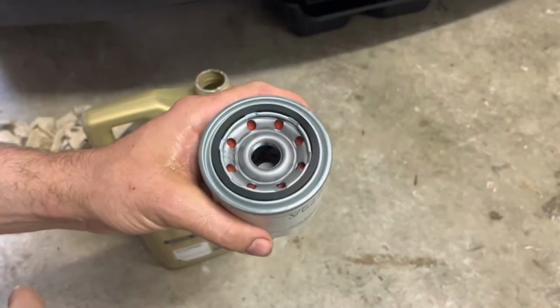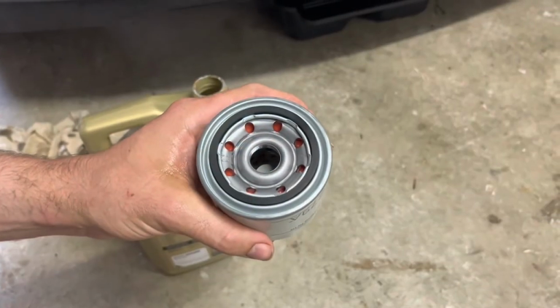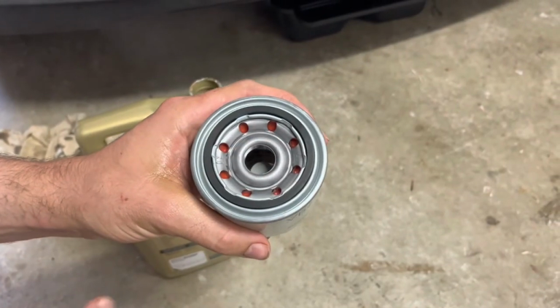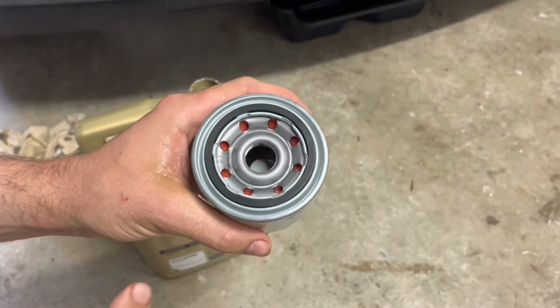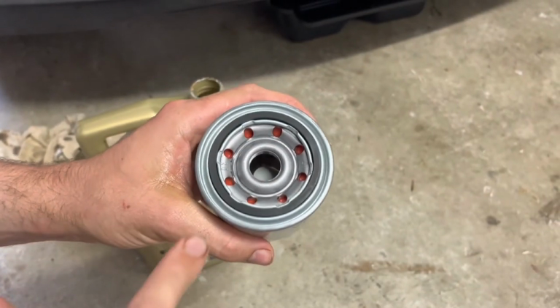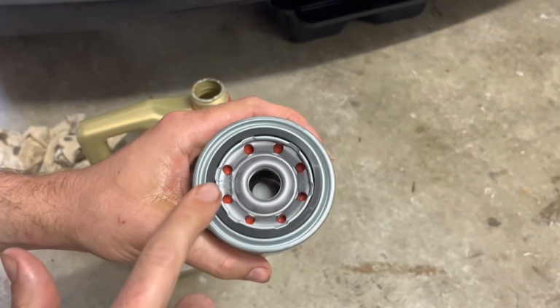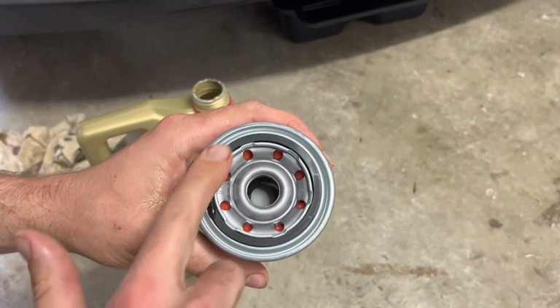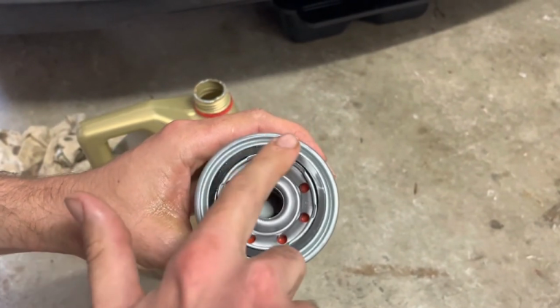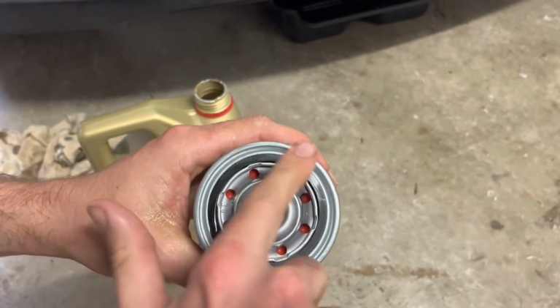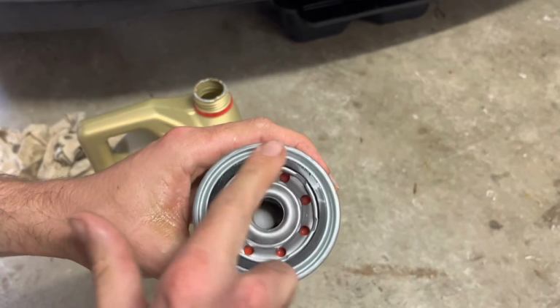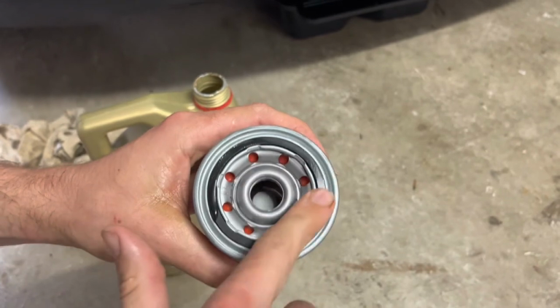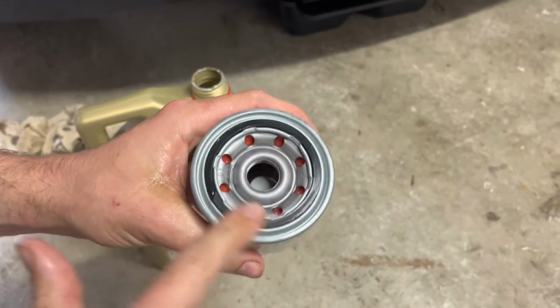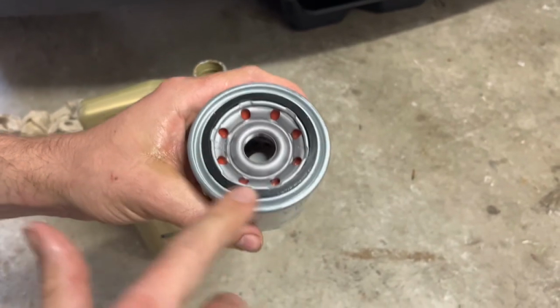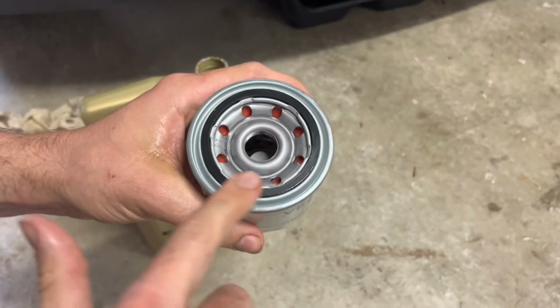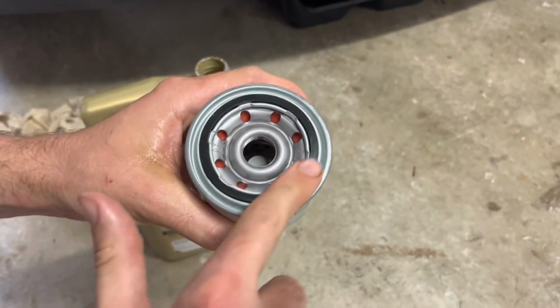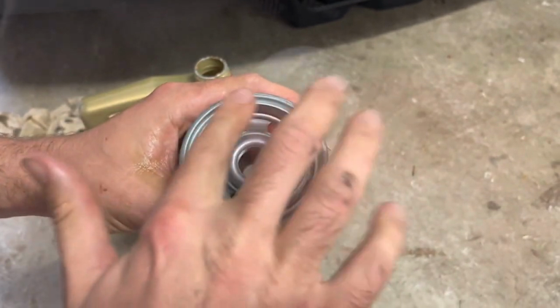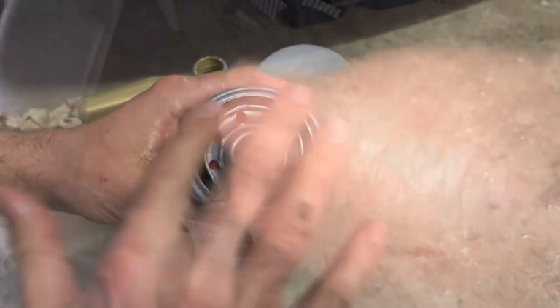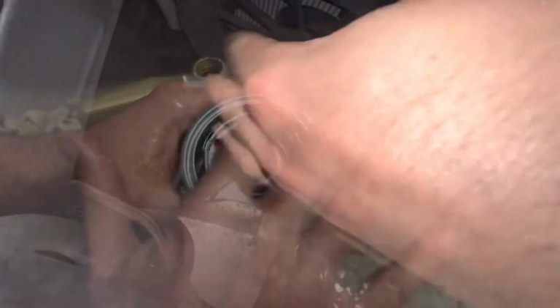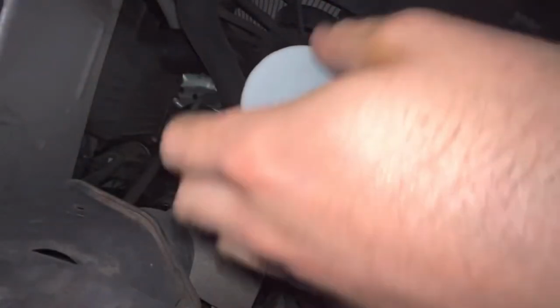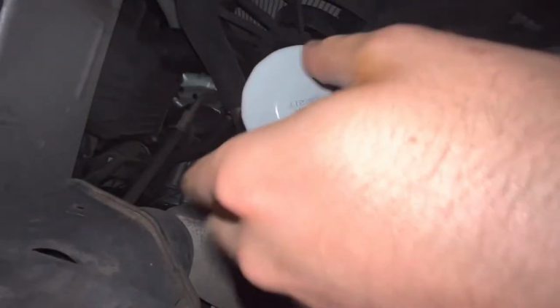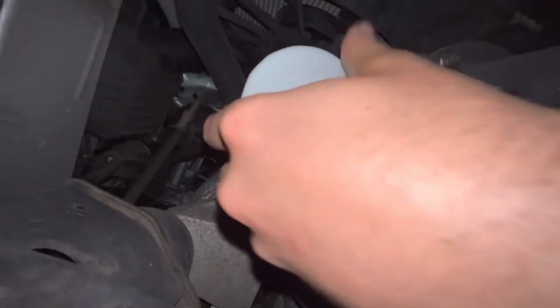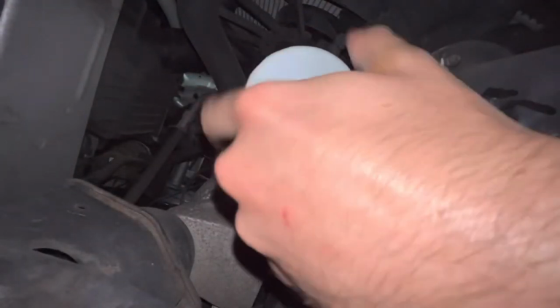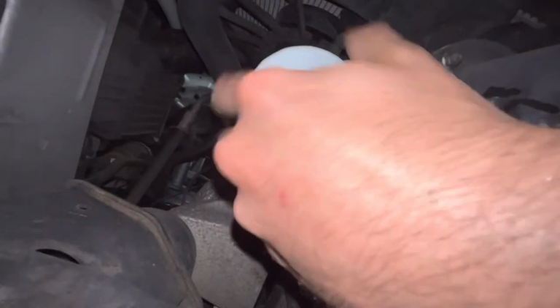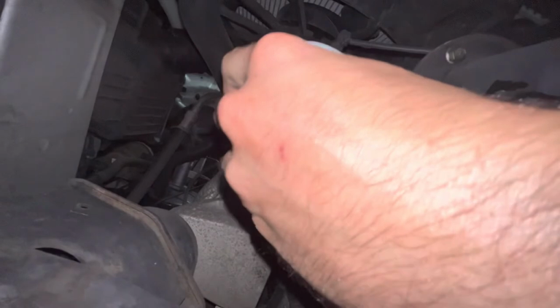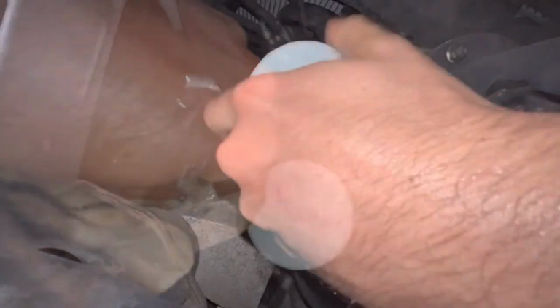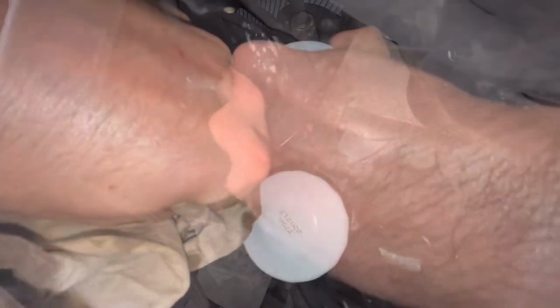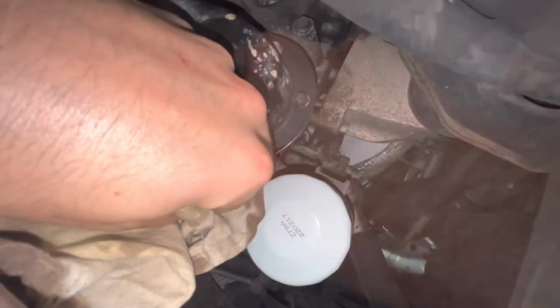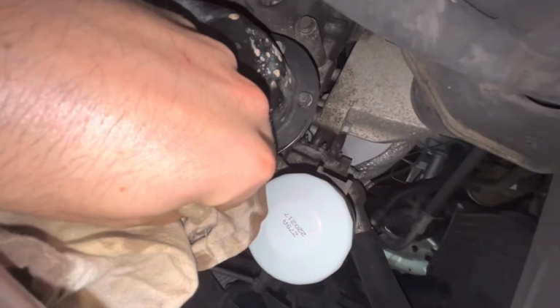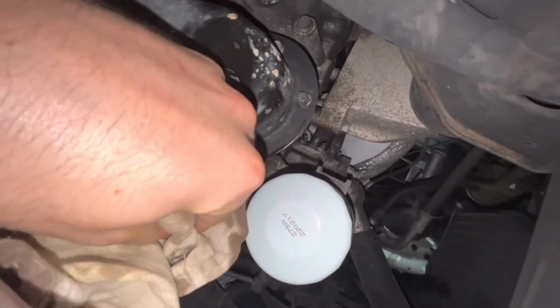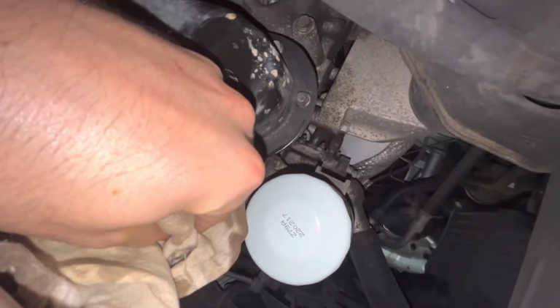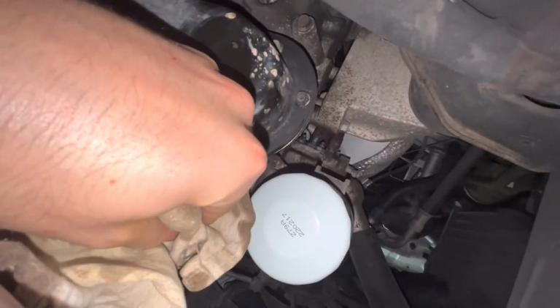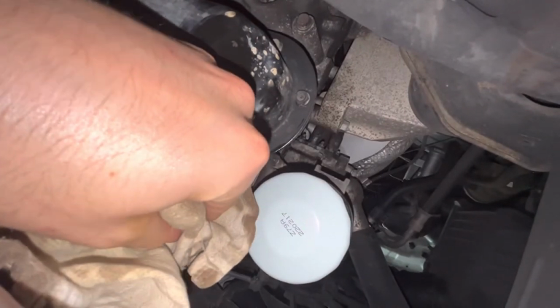I've always just put a little bit of oil around the seal before reinstalling the filter. Just do the filter up hand tight.